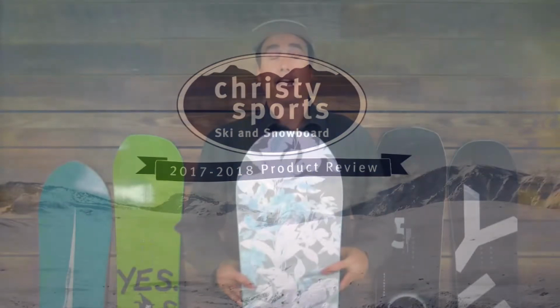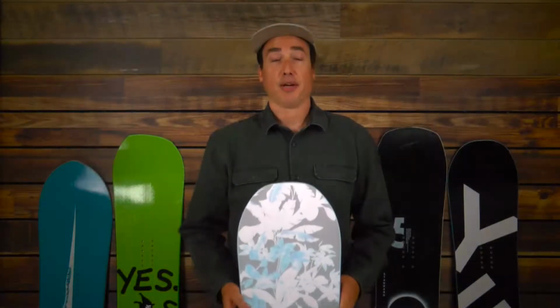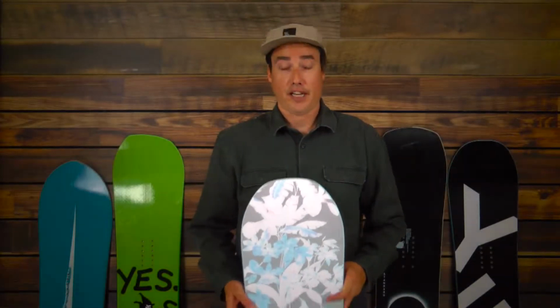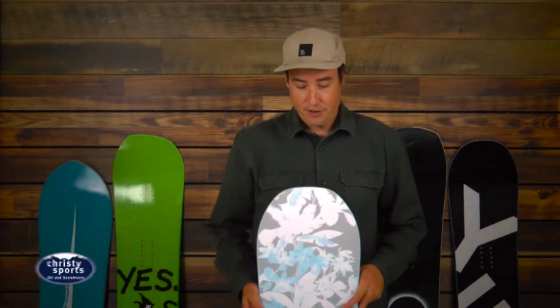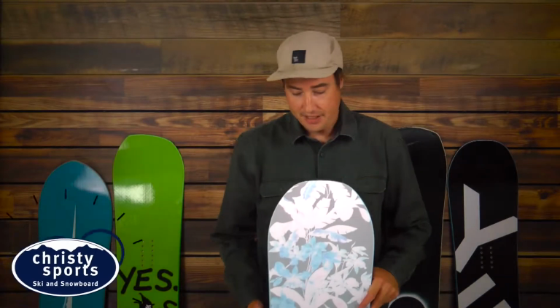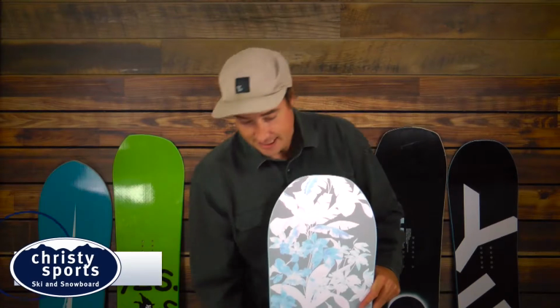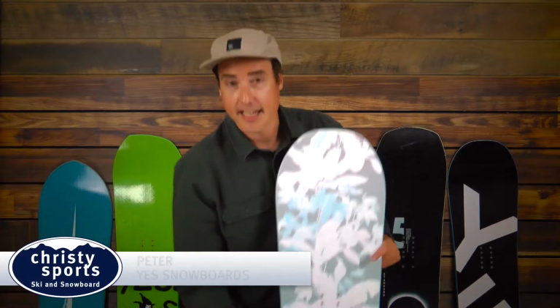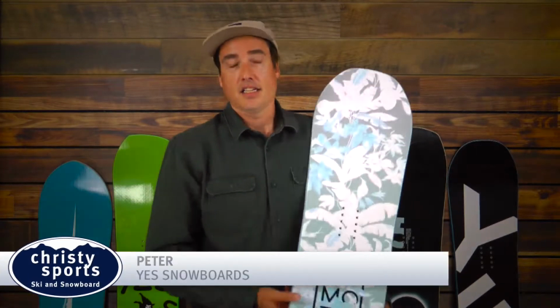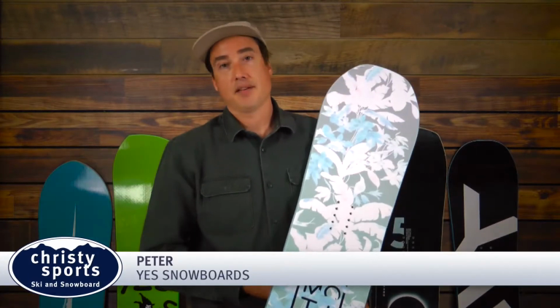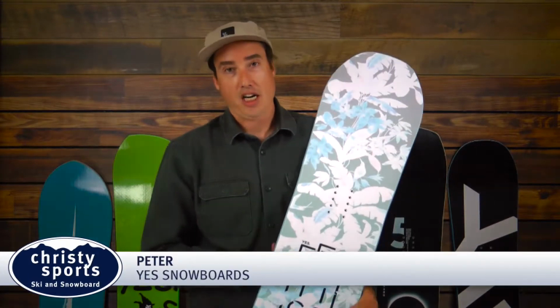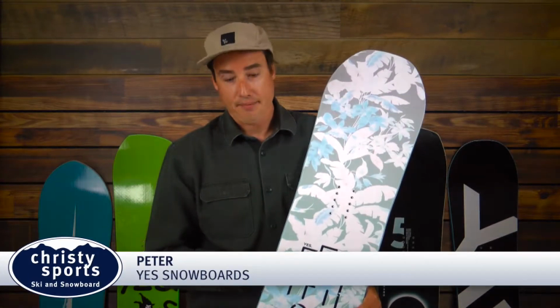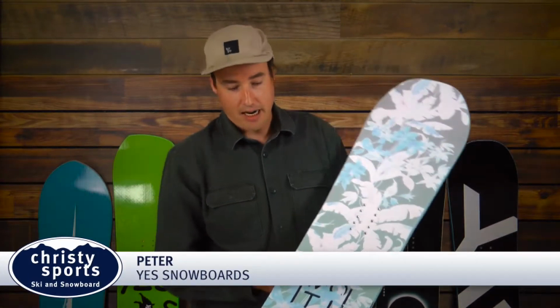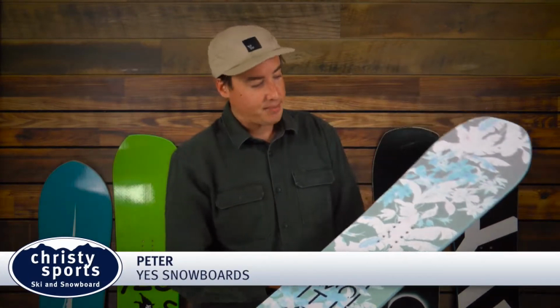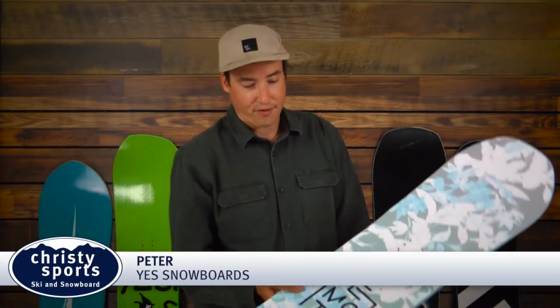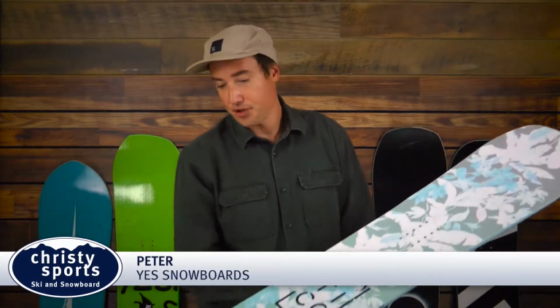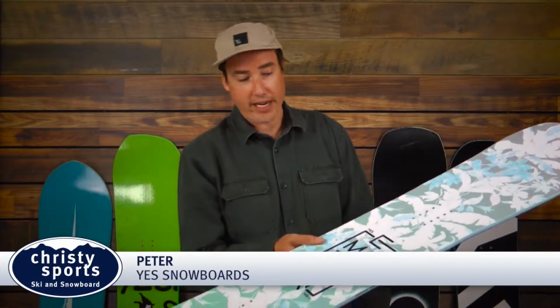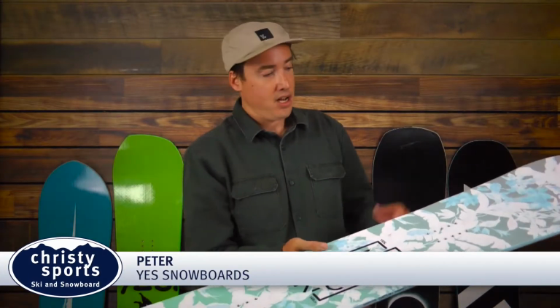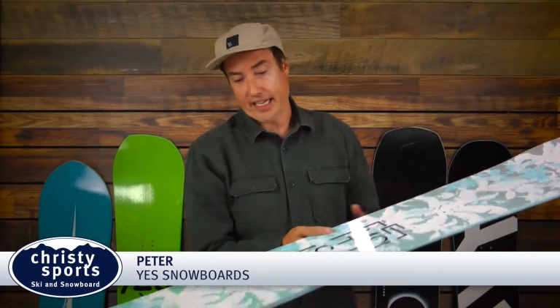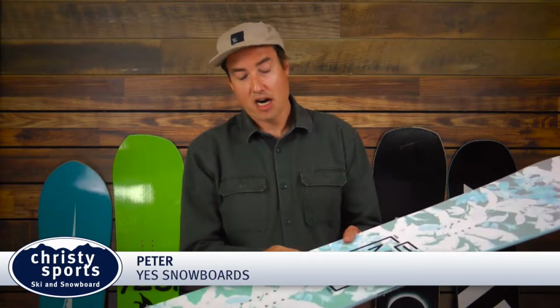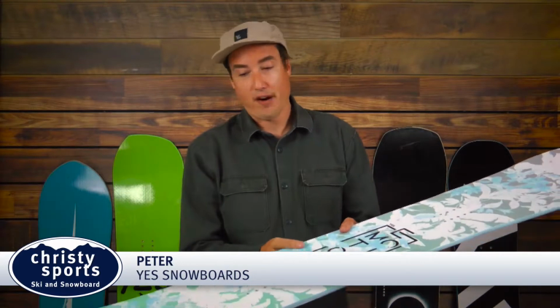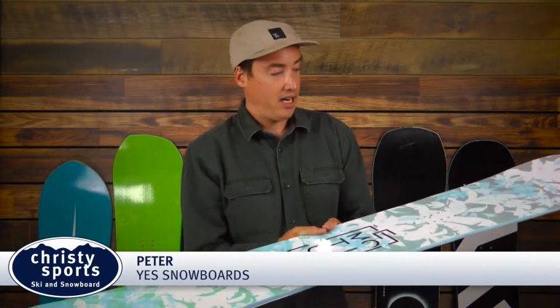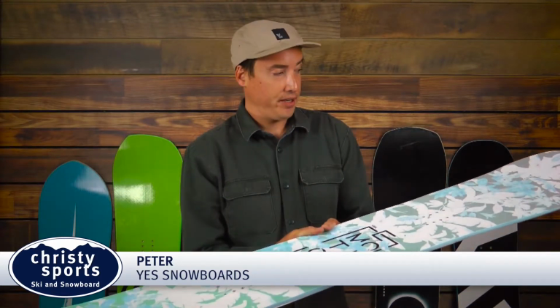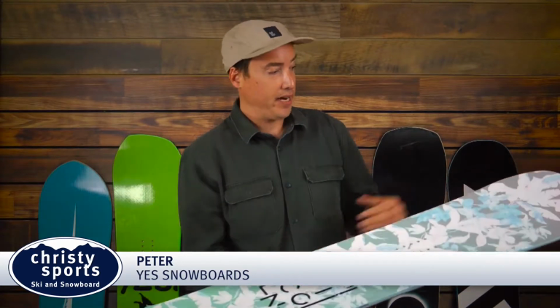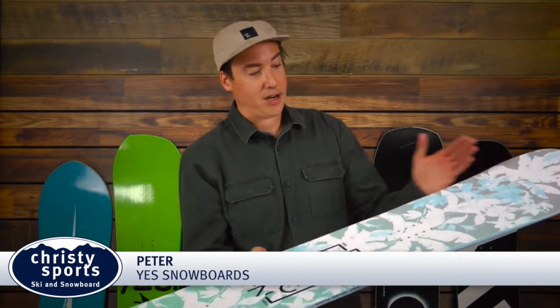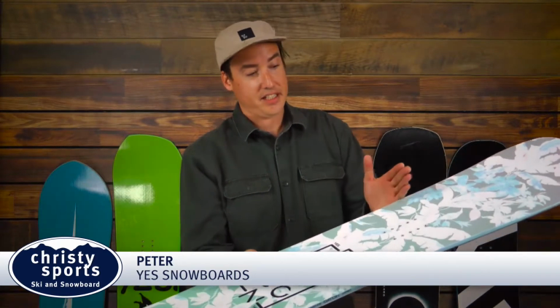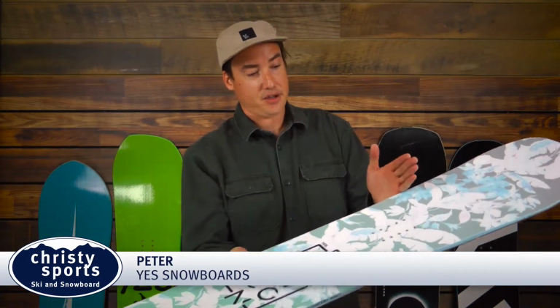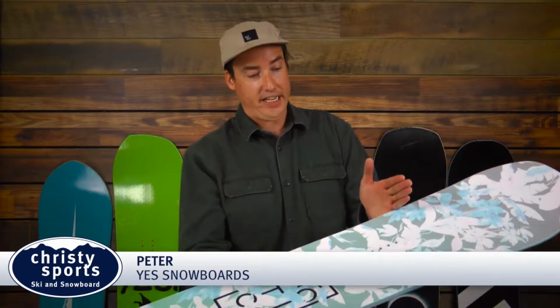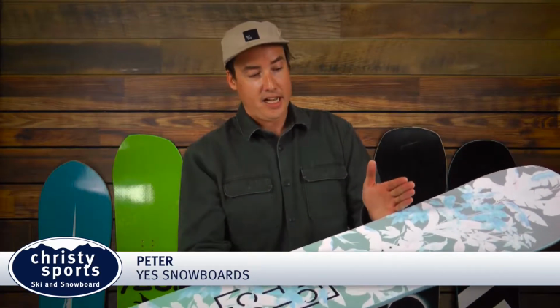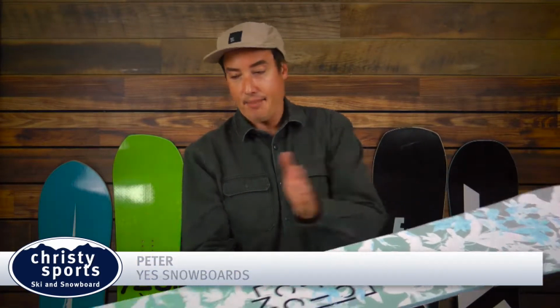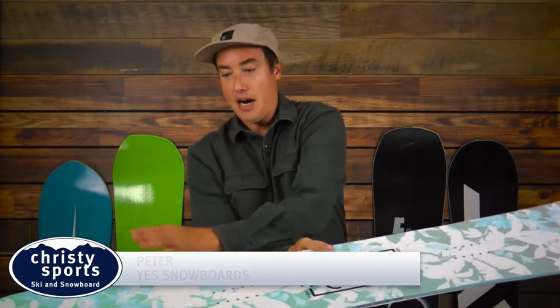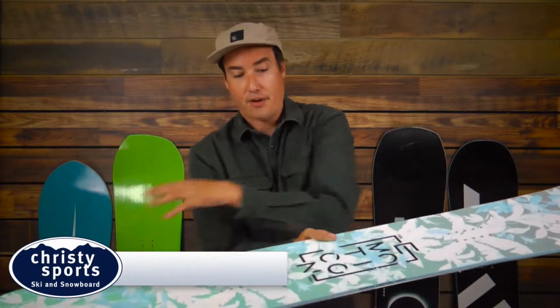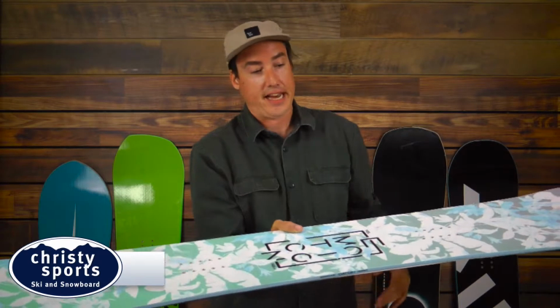Hey guys, Peter Lowell here with your 2017 Yes Emoticon. The Yes Emoticon features a true twin on a Camrock profile. We do a rocker release in the nose to about here, camber throughout with a rocker in the tail.